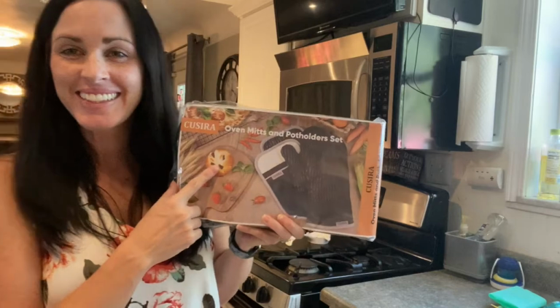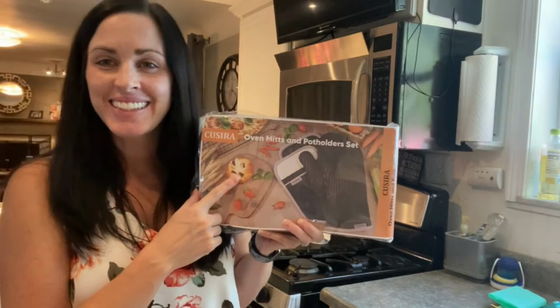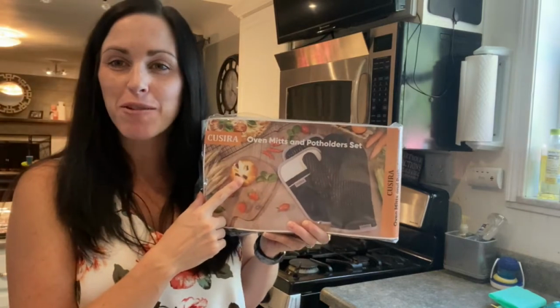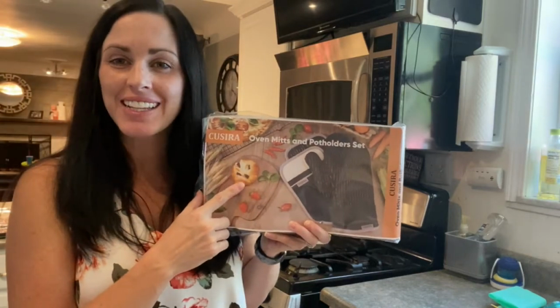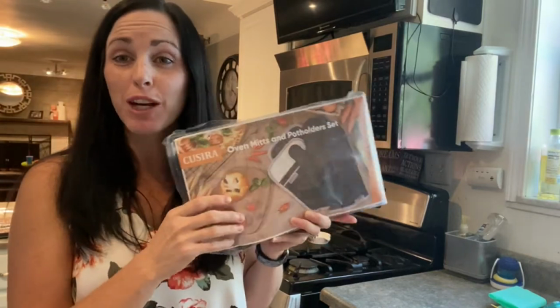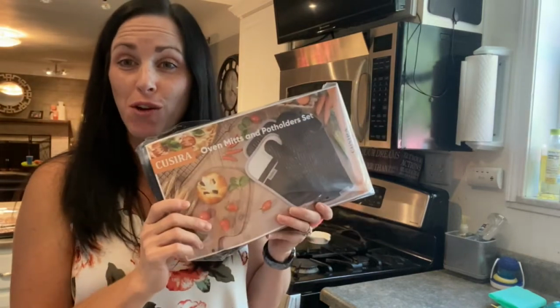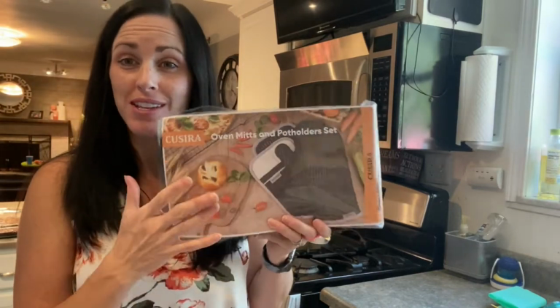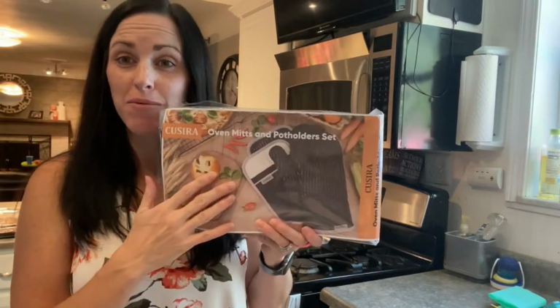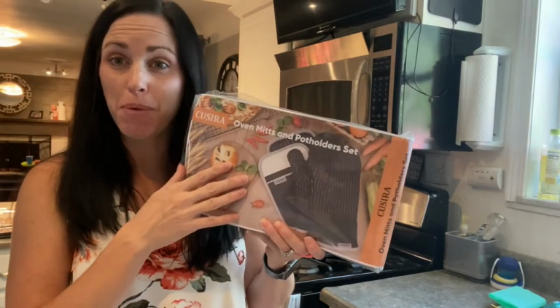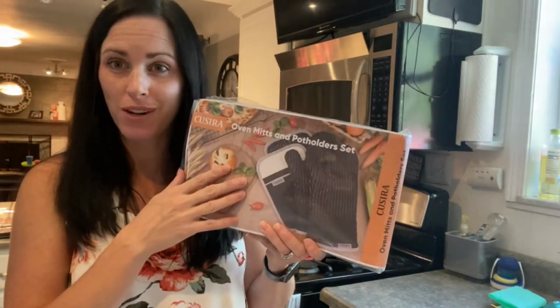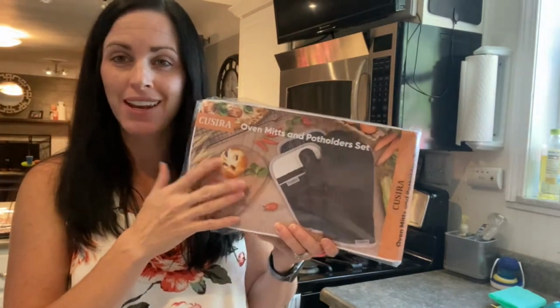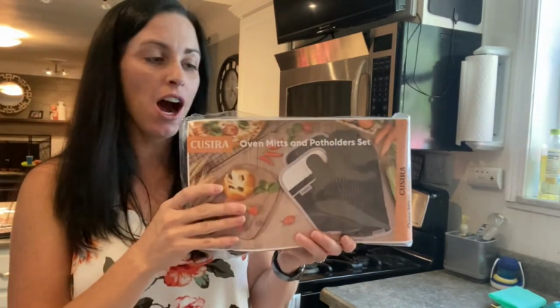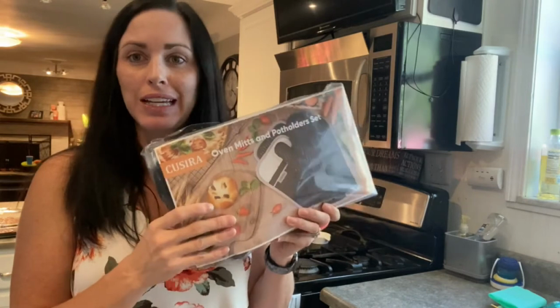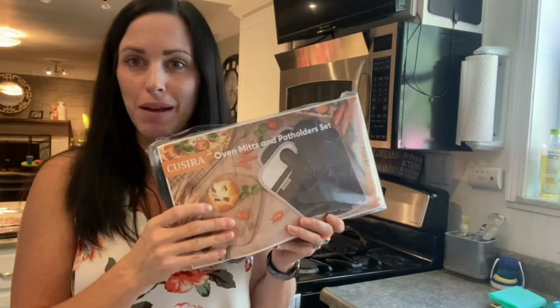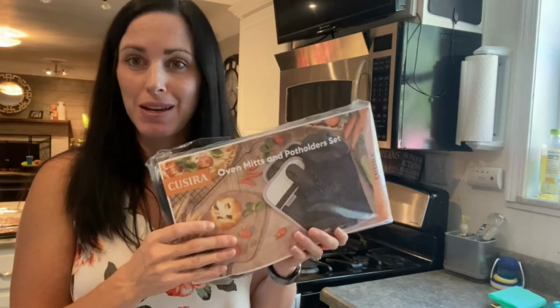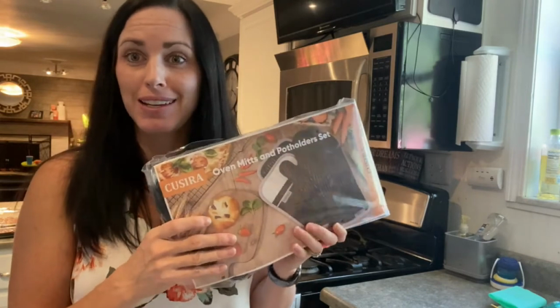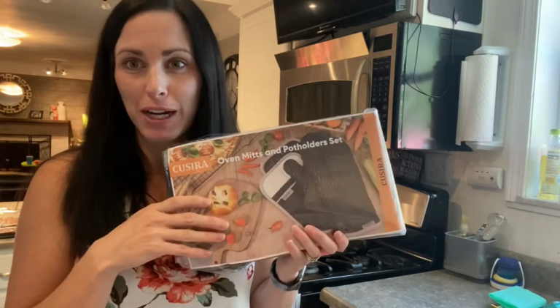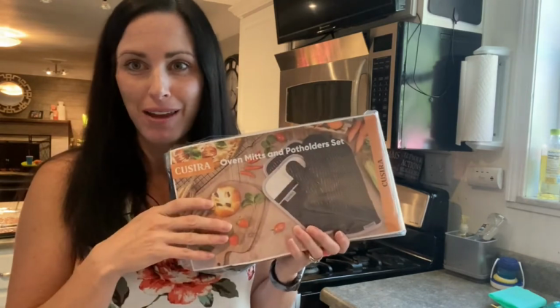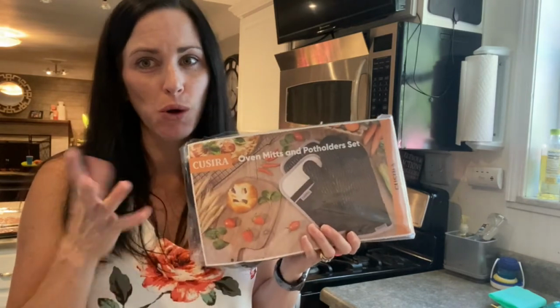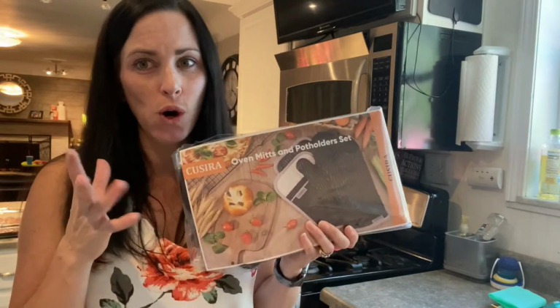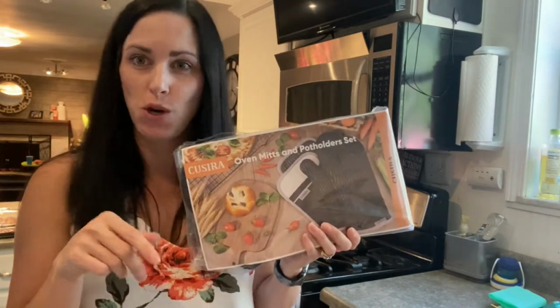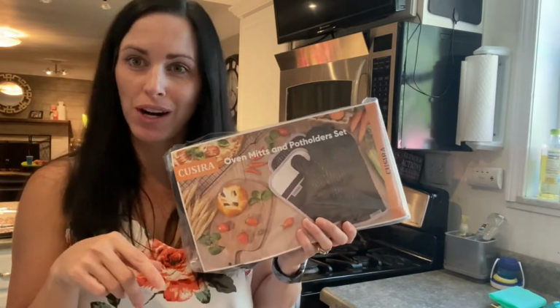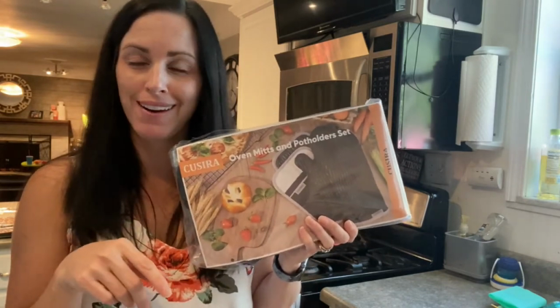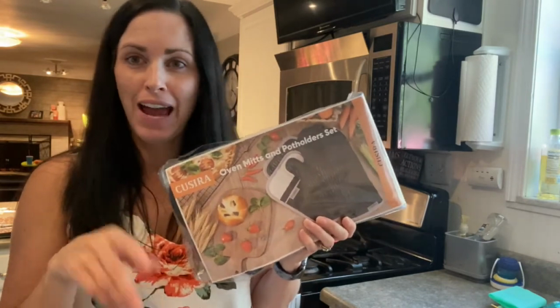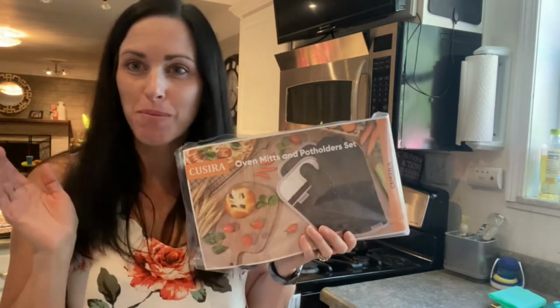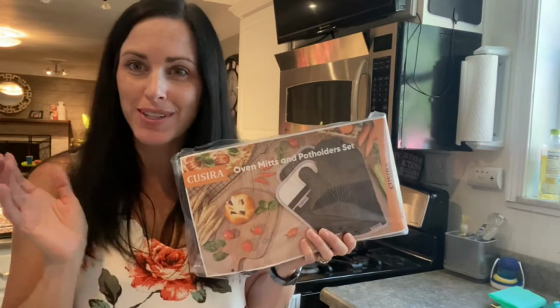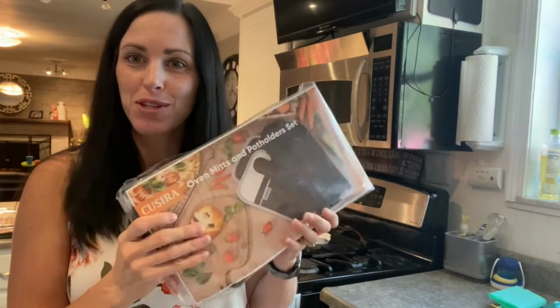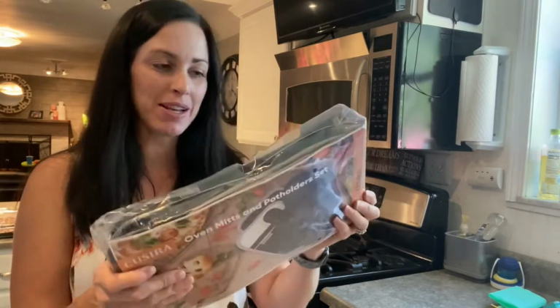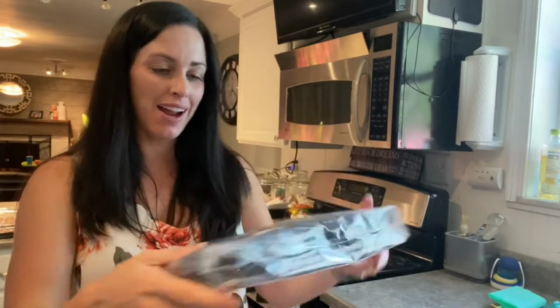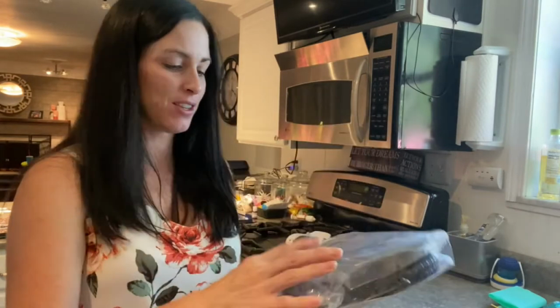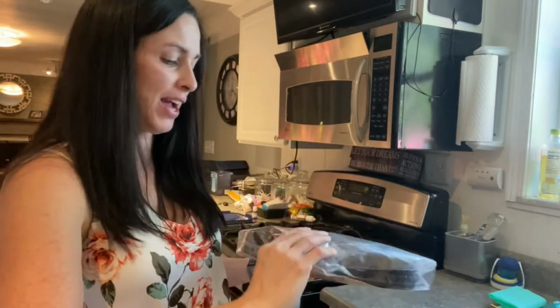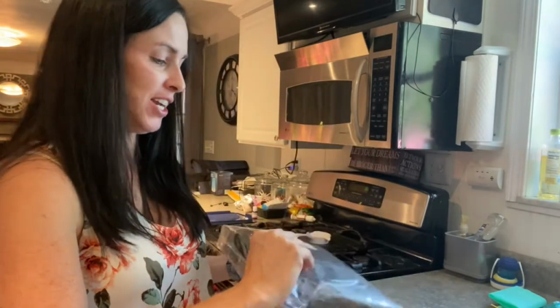Hi everybody! Today we're going to be showing you this oven mitt and potholder set. Really excited about these because I needed to upgrade mine. They were a little worn and torn and had some holes in them, so I'm excited I got this little package here.